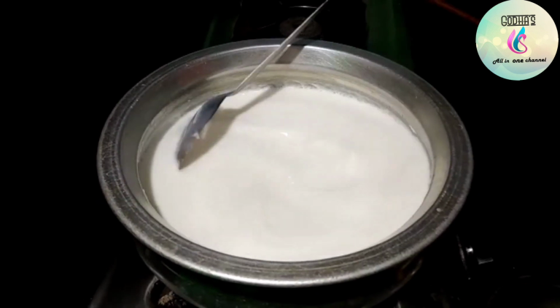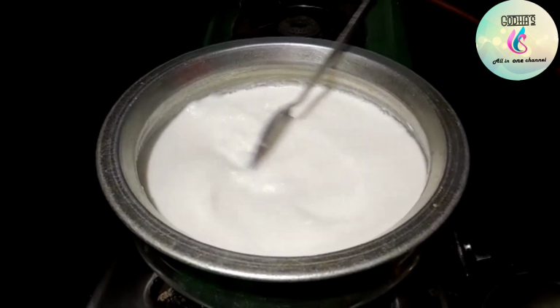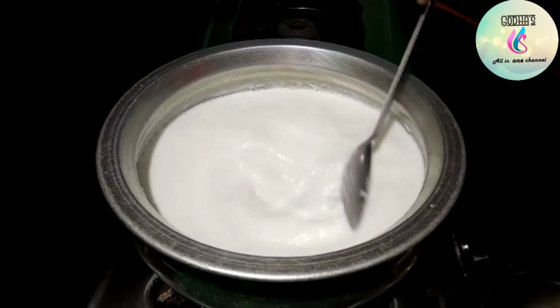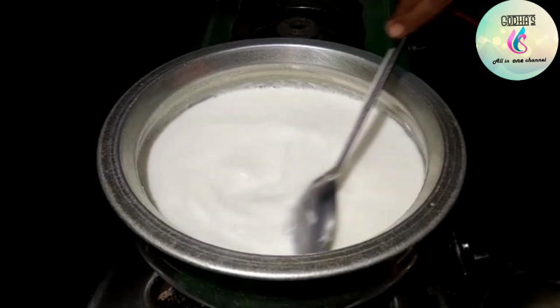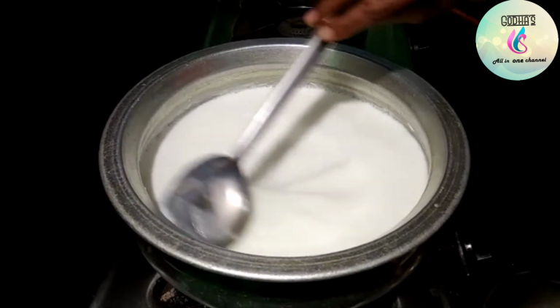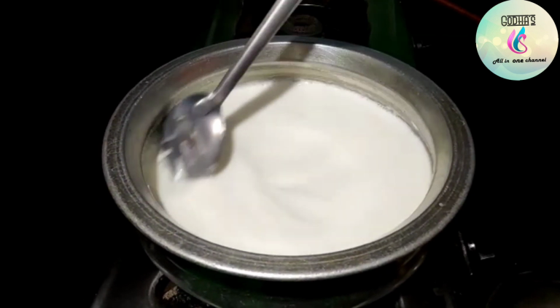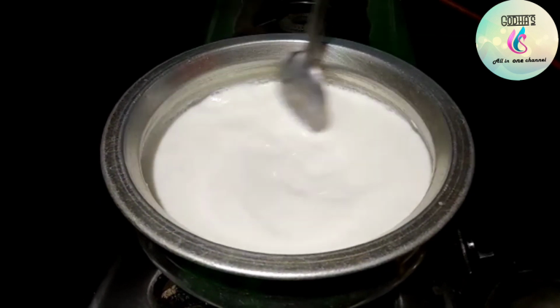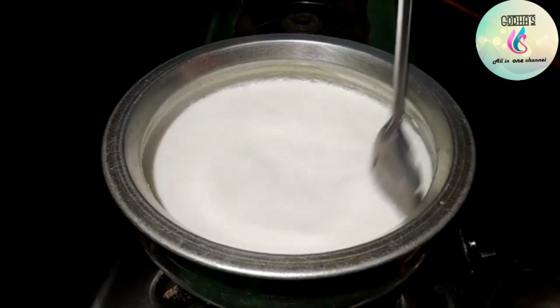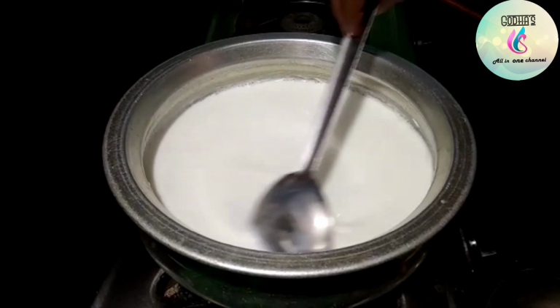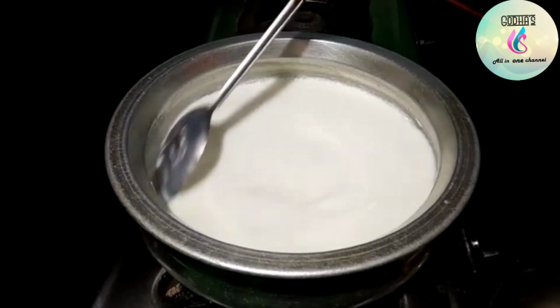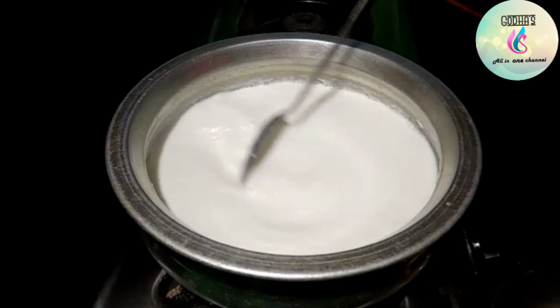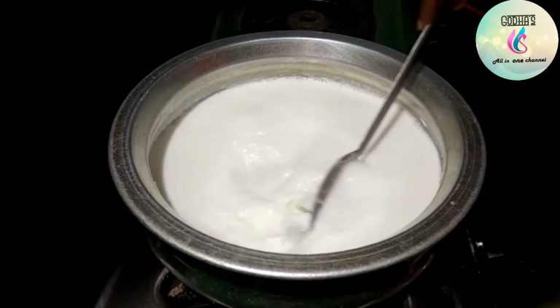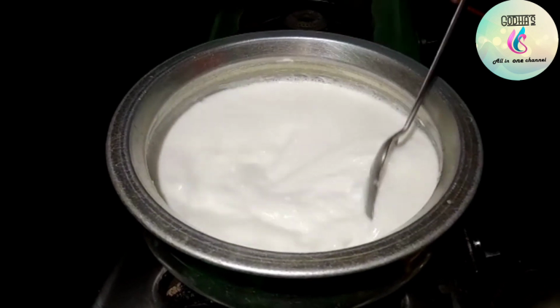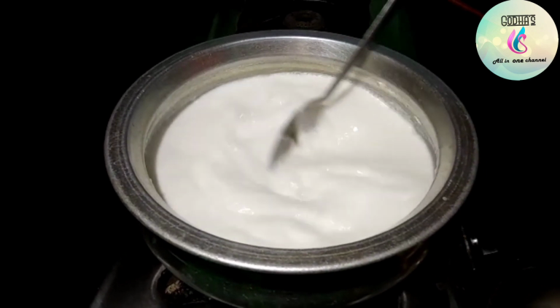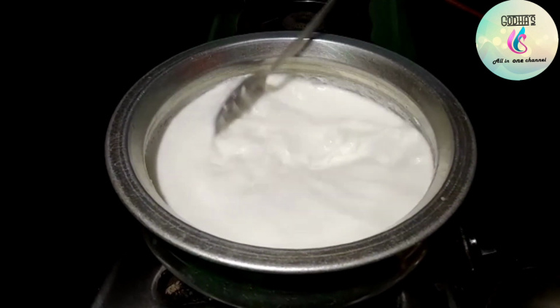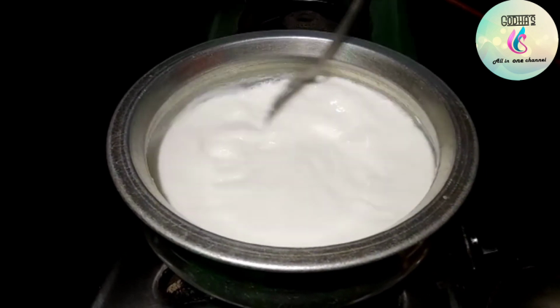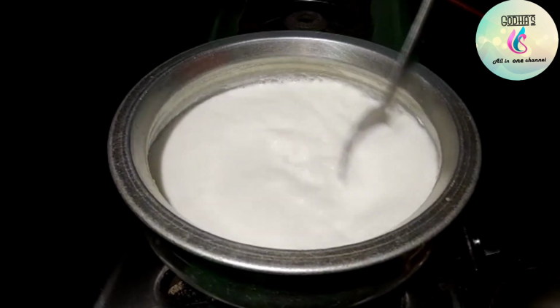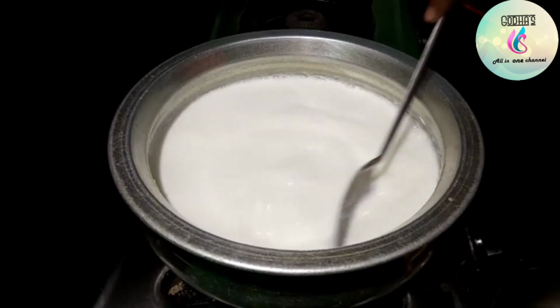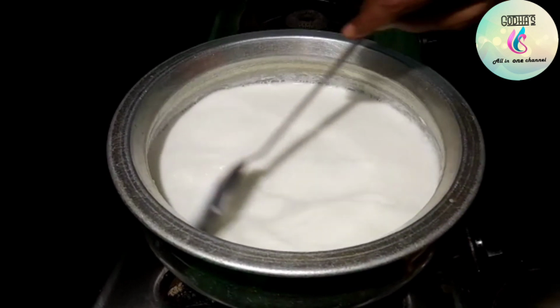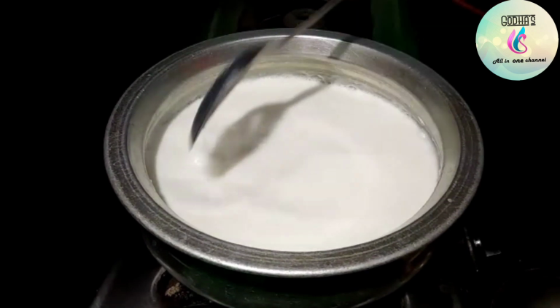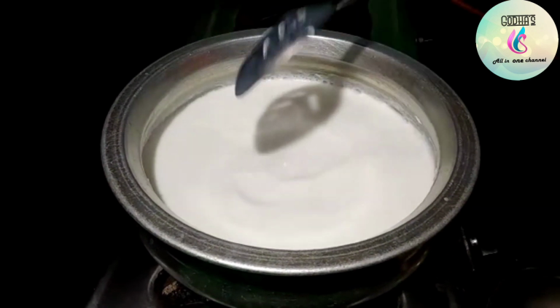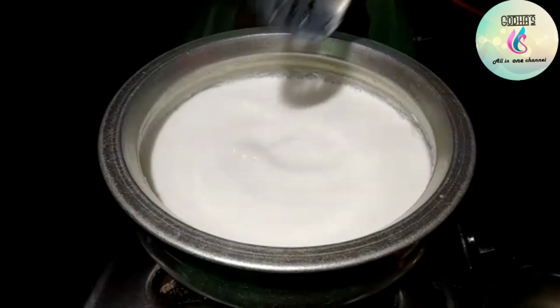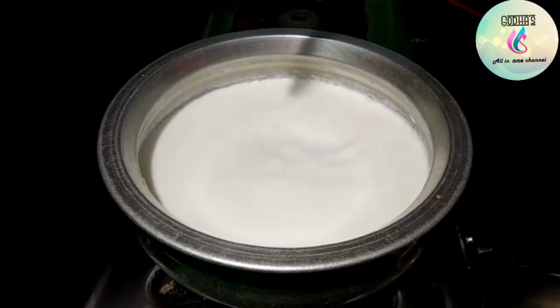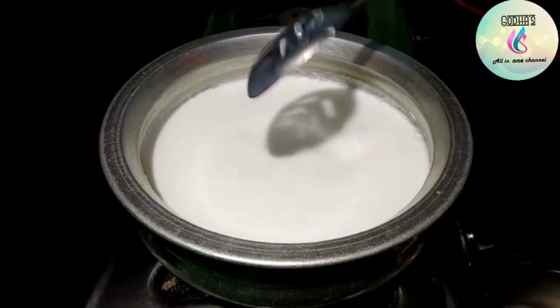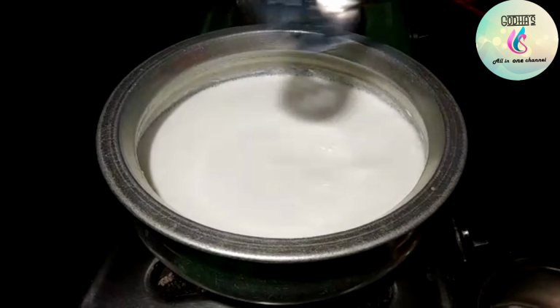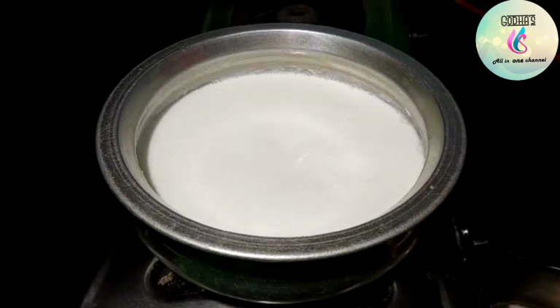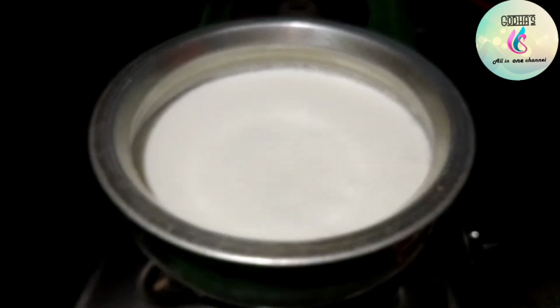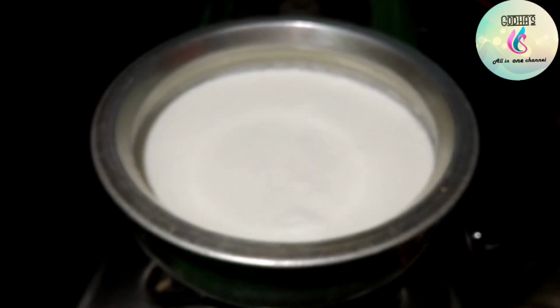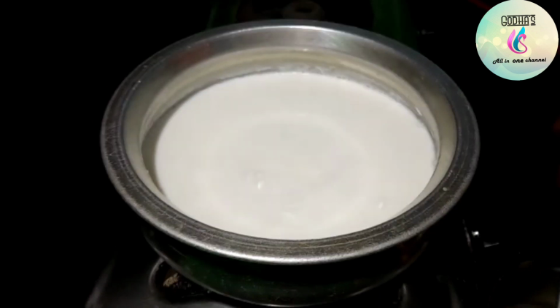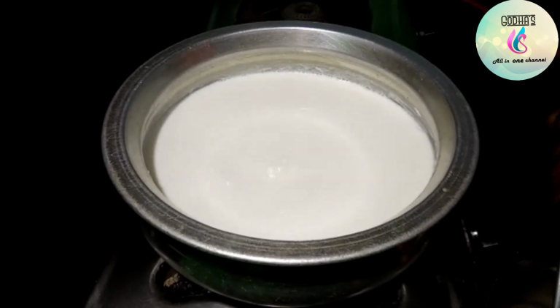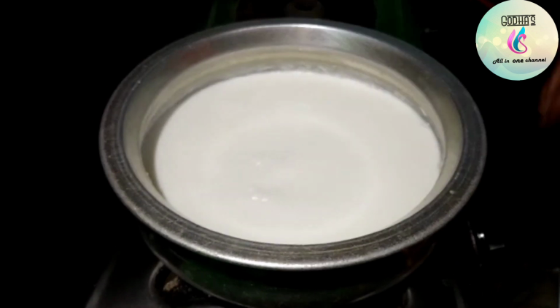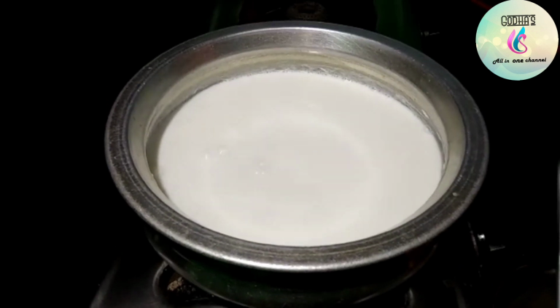Once a half cup is ready, I am ready for the roast color. I am ready to cook it.